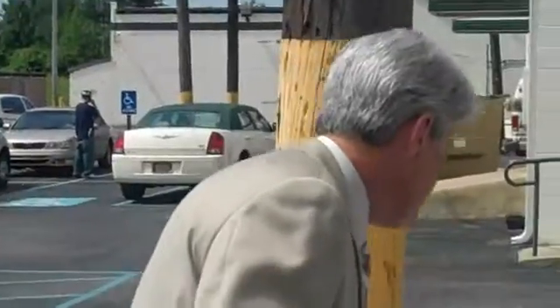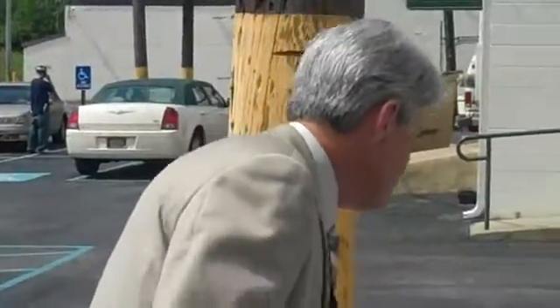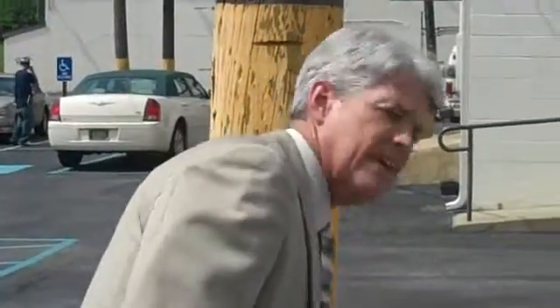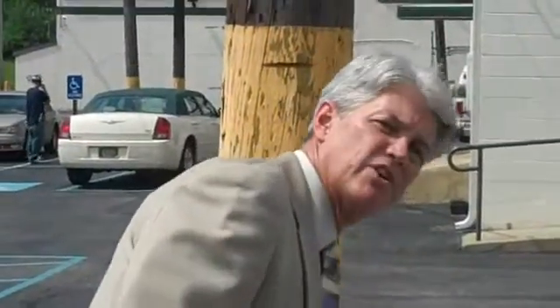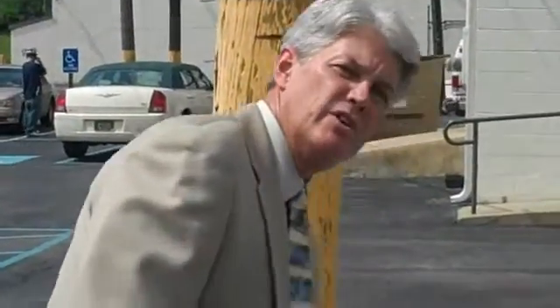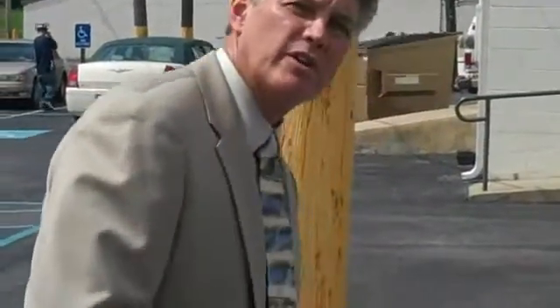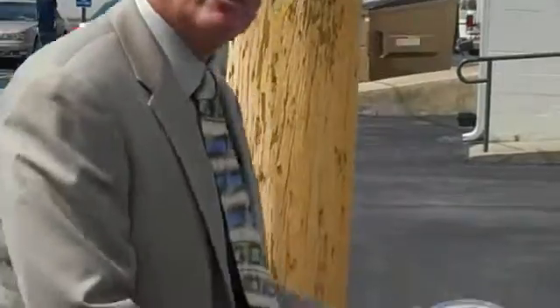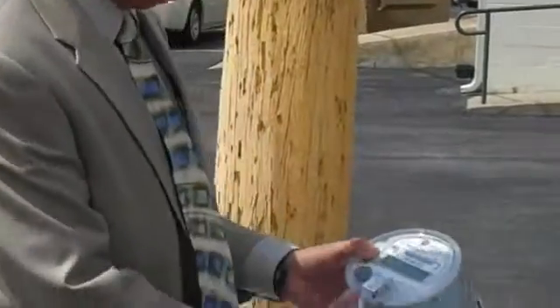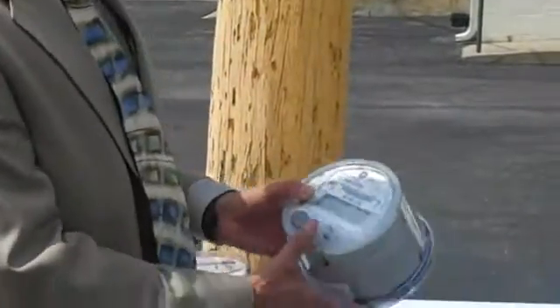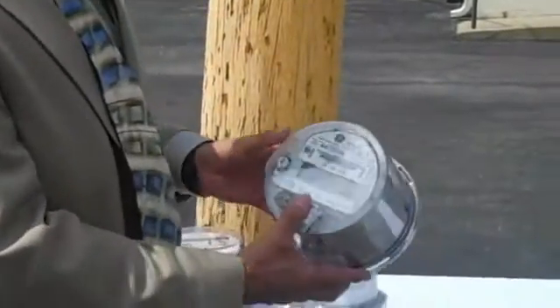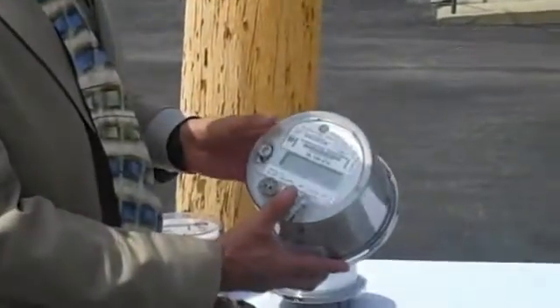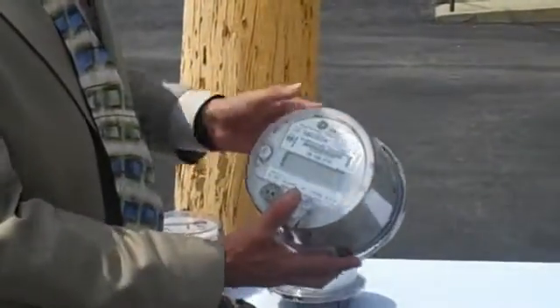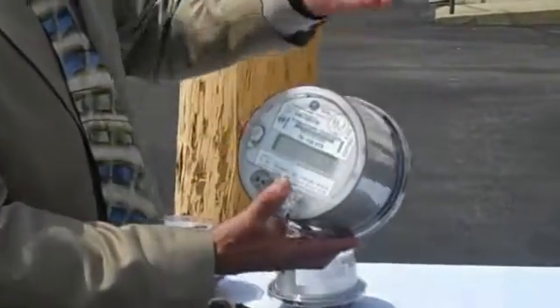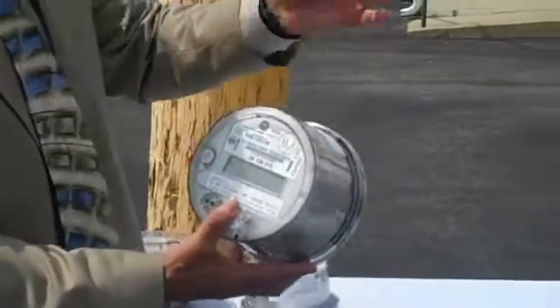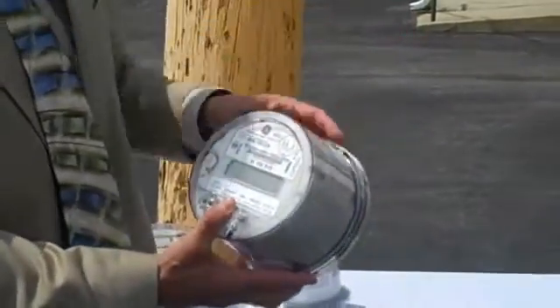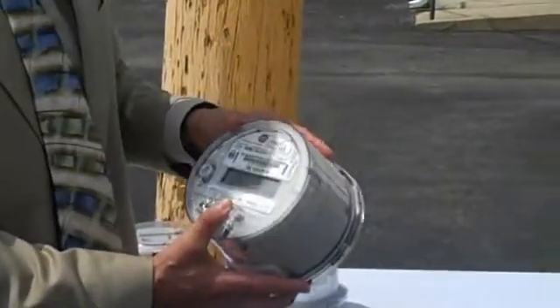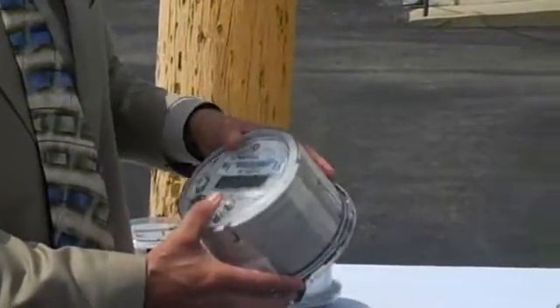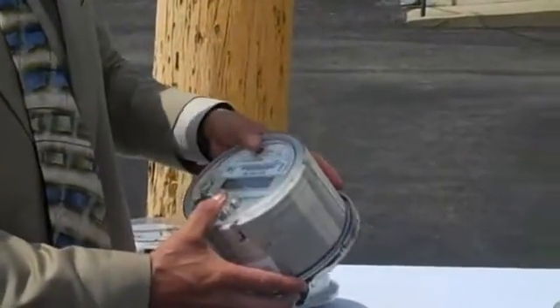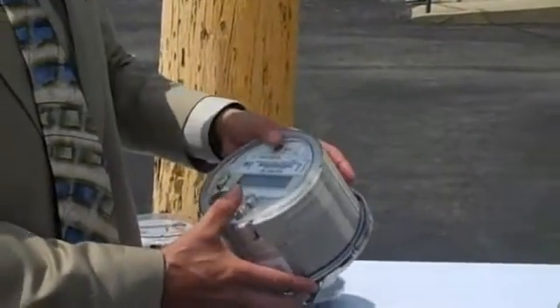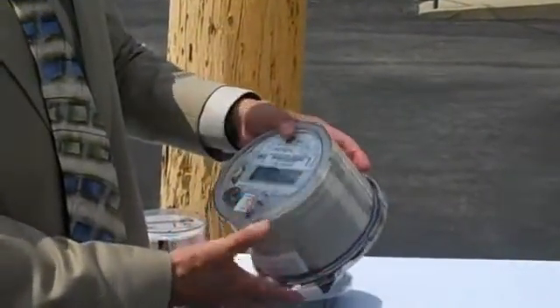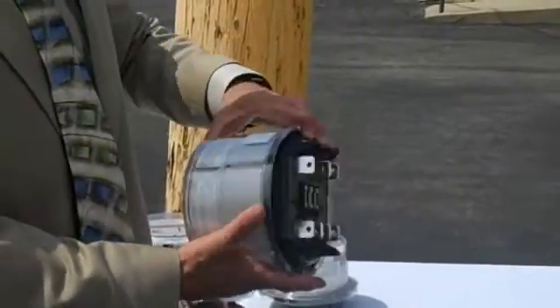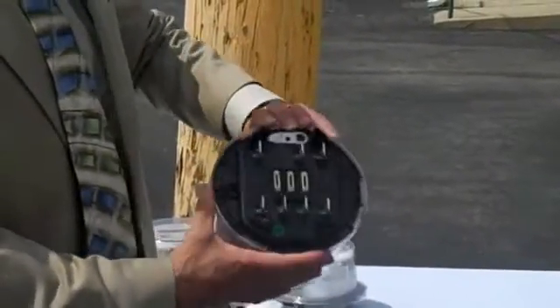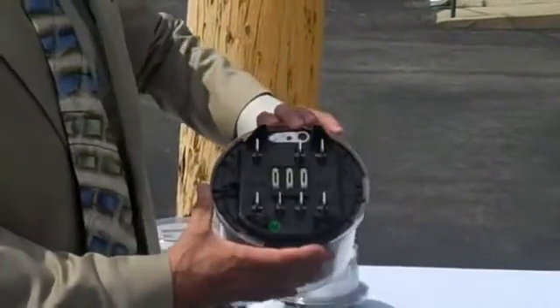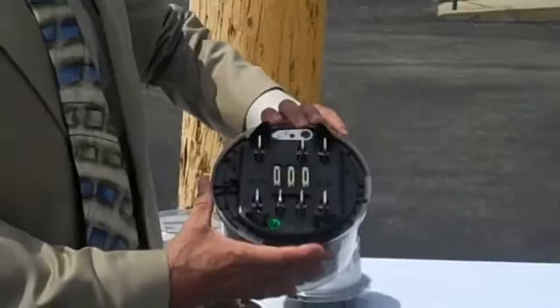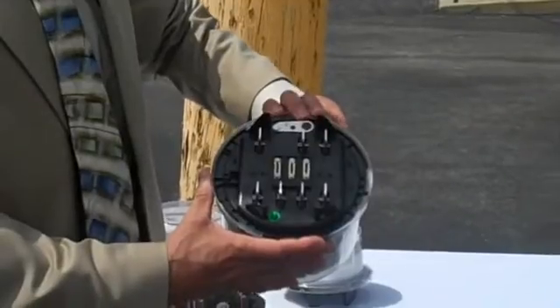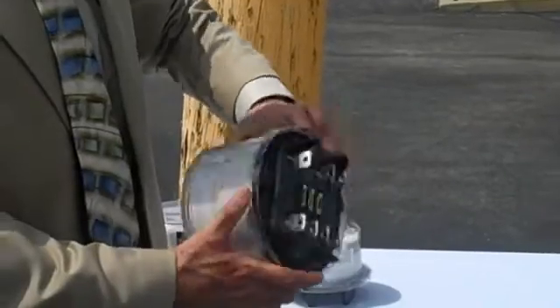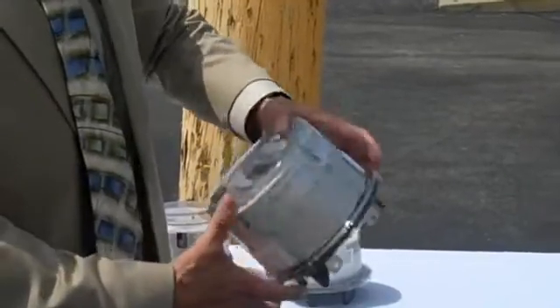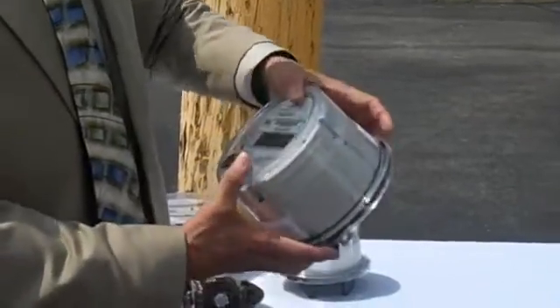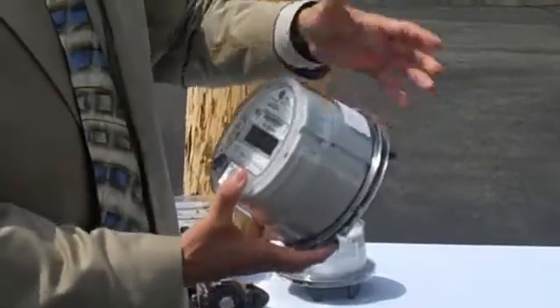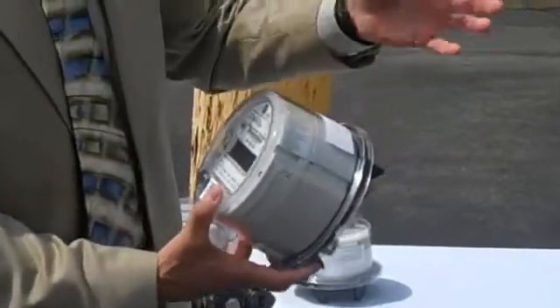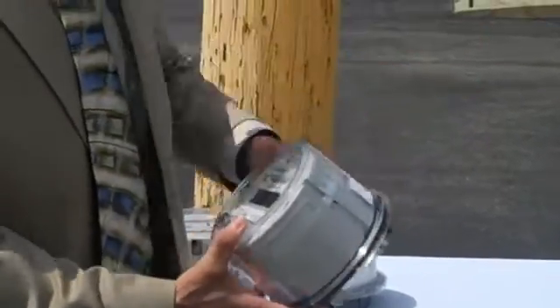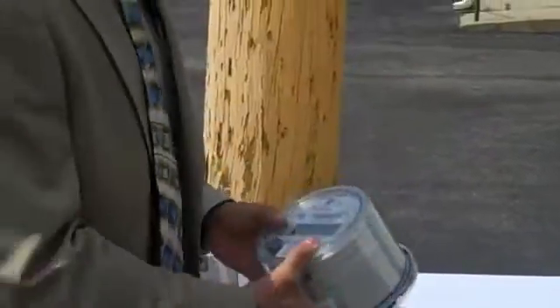This is the same version, only used for commercial buildings, just like we installed on the back of this pharmacy here. Again, it plugs in just to a standard meter box.